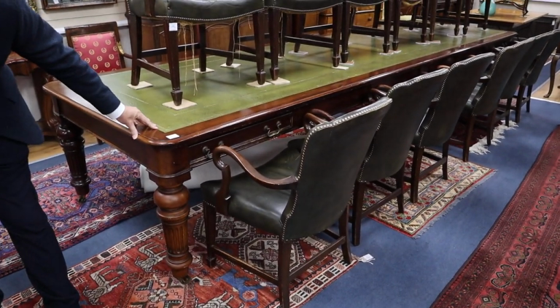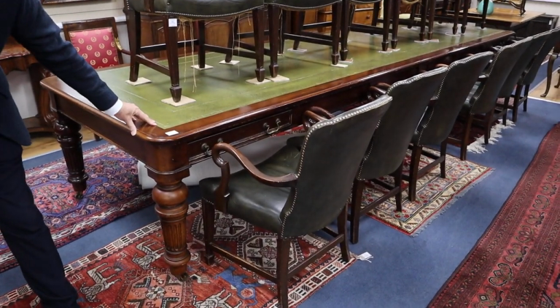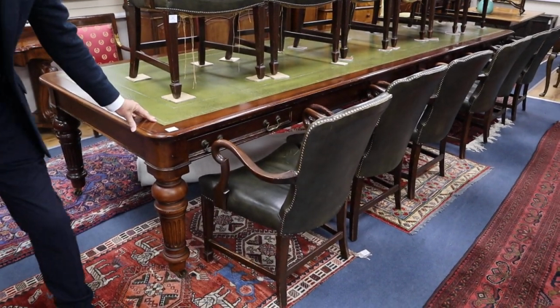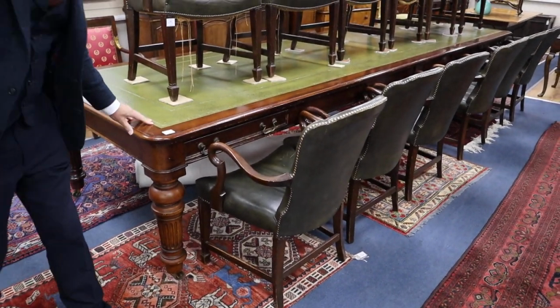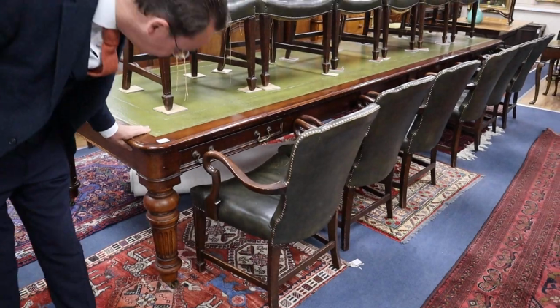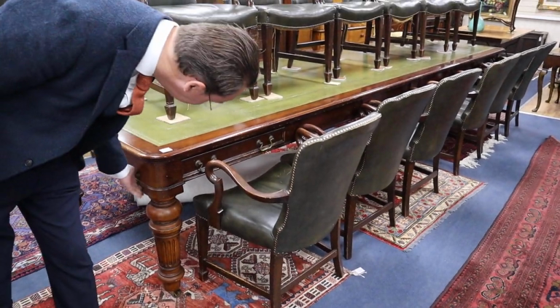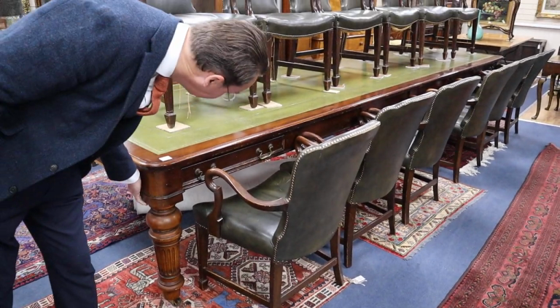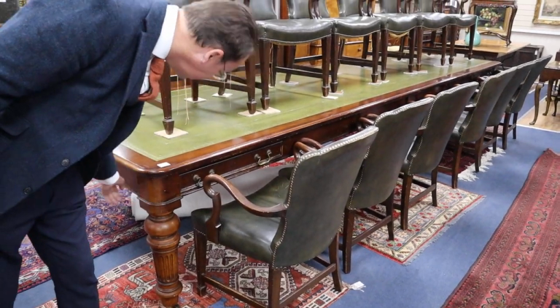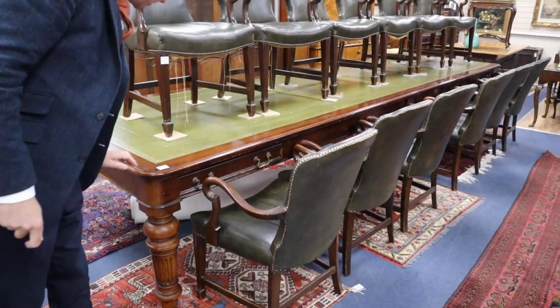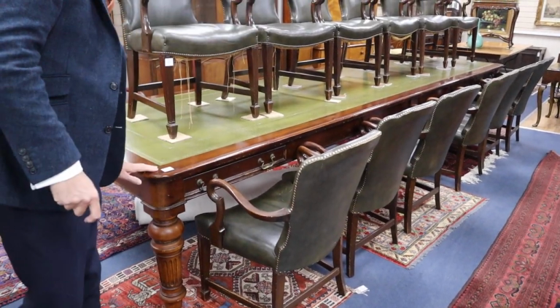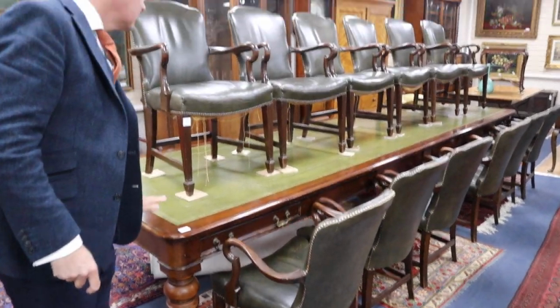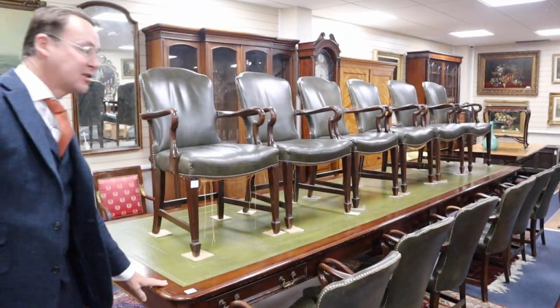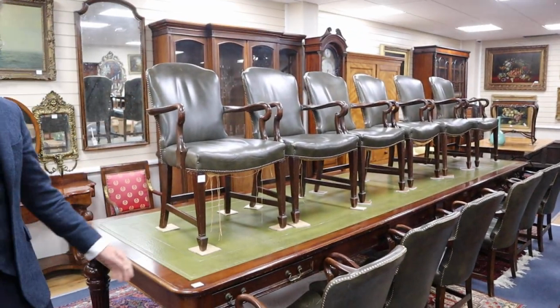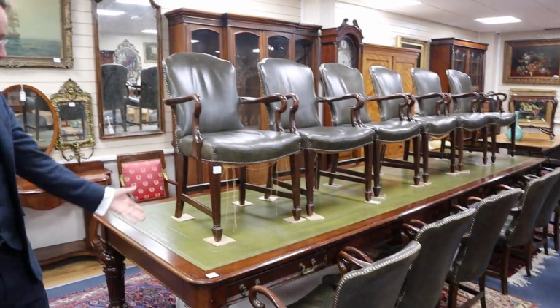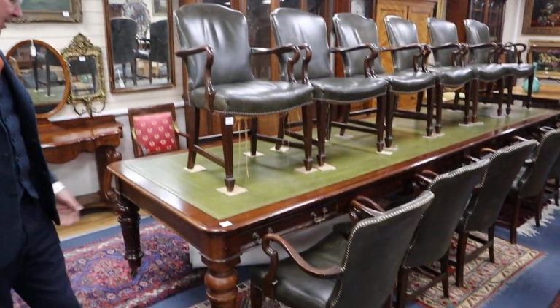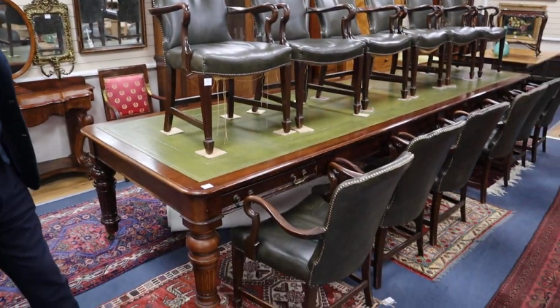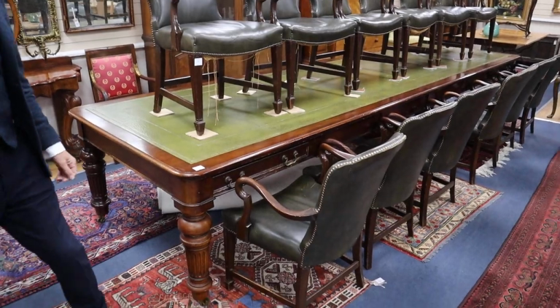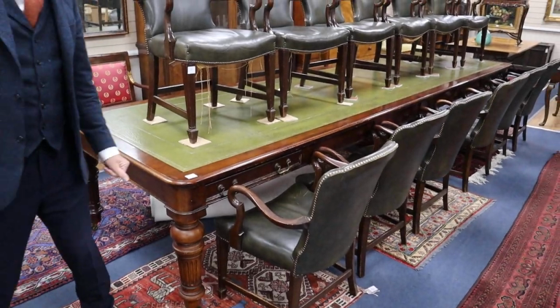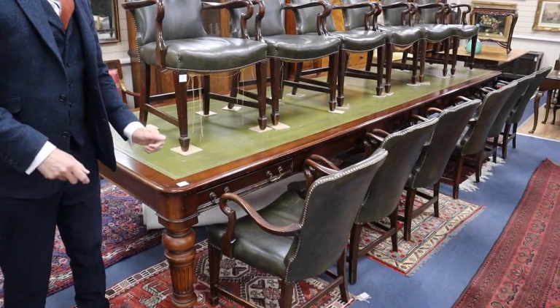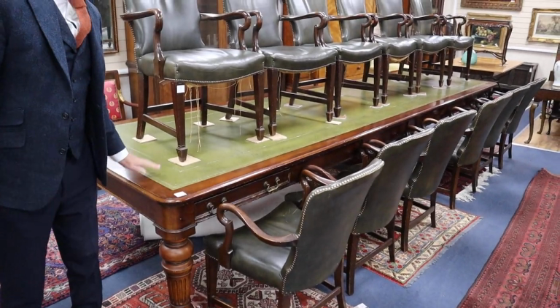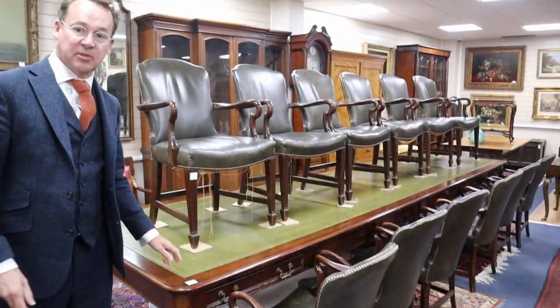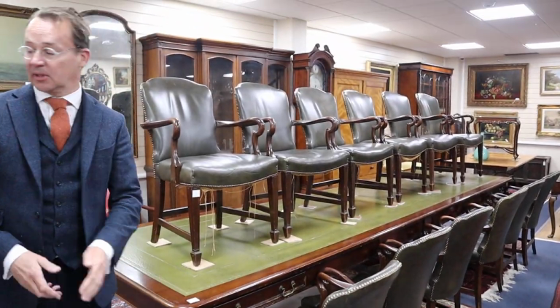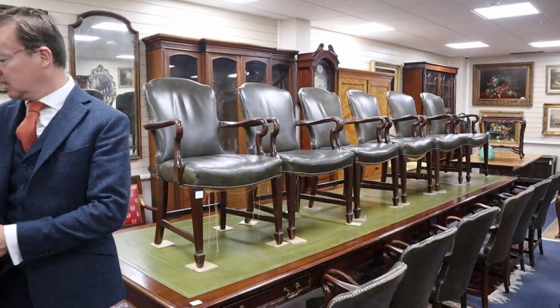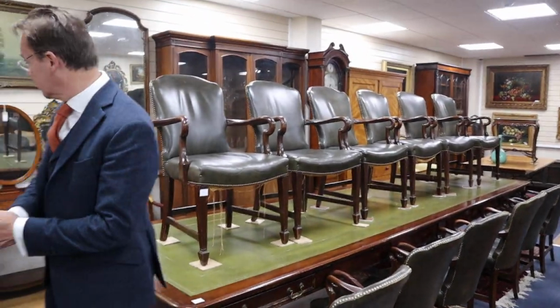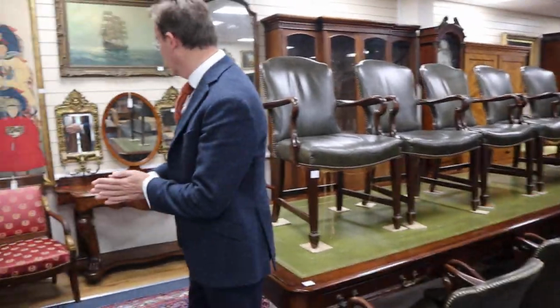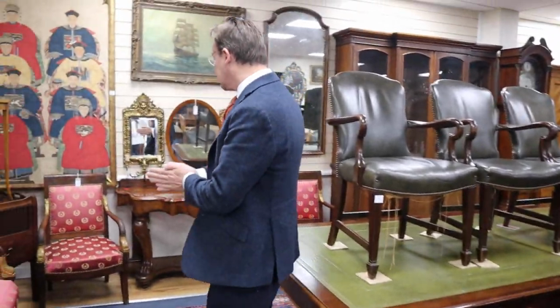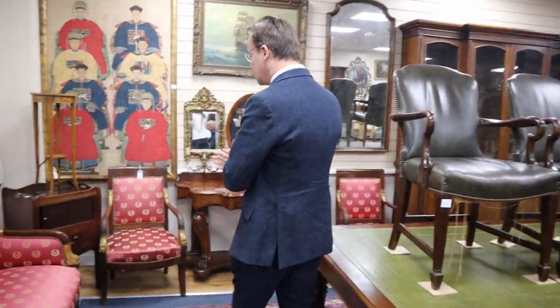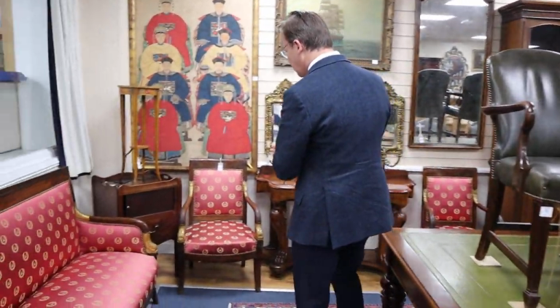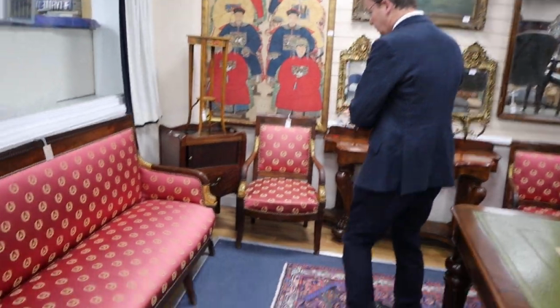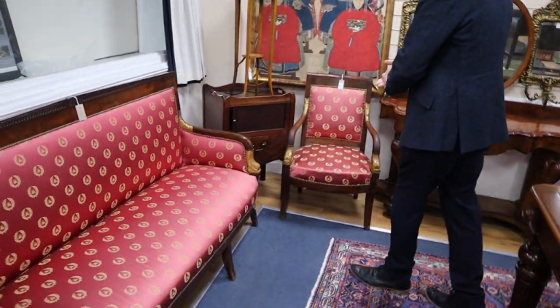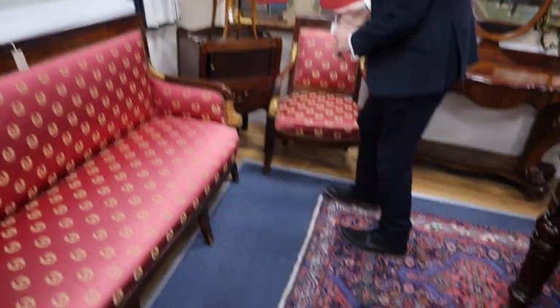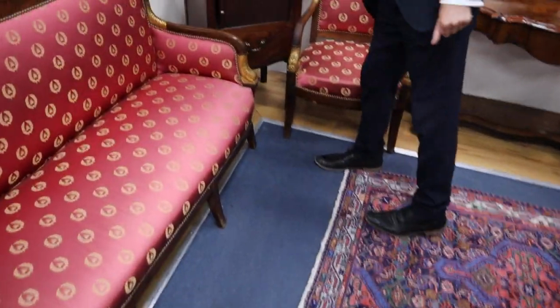They come in with the boardroom table, which is a separate lot. It probably dates to the 1970s, could be a little bit earlier but not much. That's in at £400 to £600 — a good piece of furniture for those that need a boardroom table, and I guess there aren't so many board meetings these days.